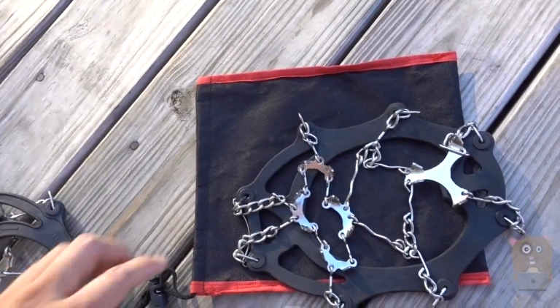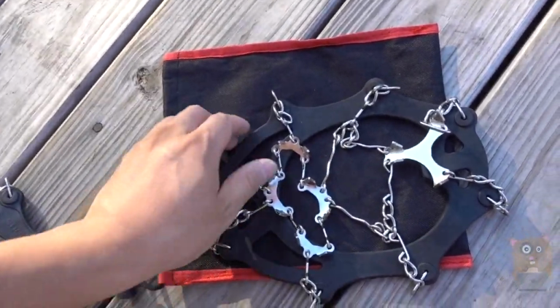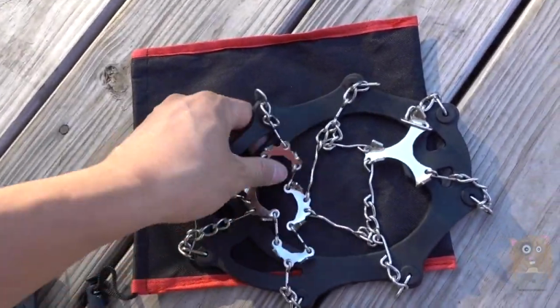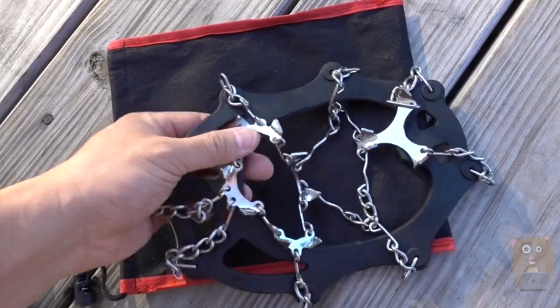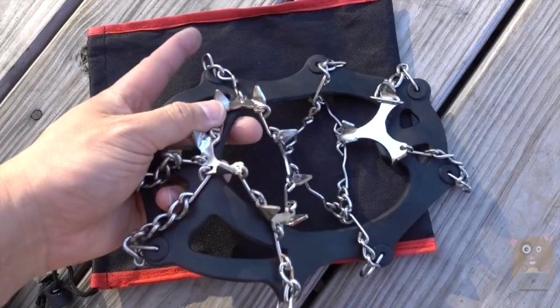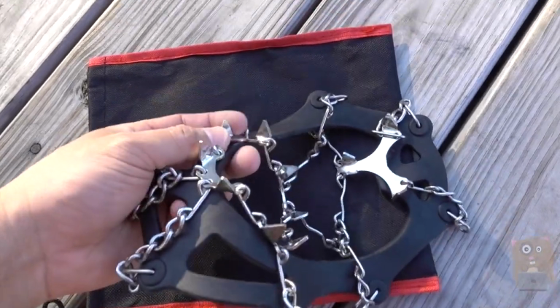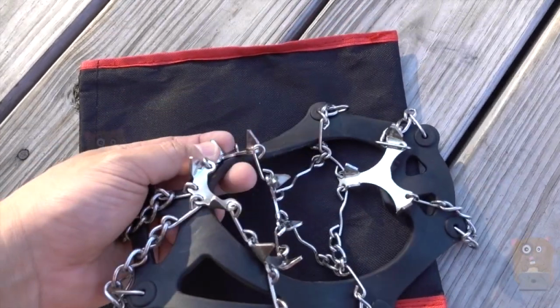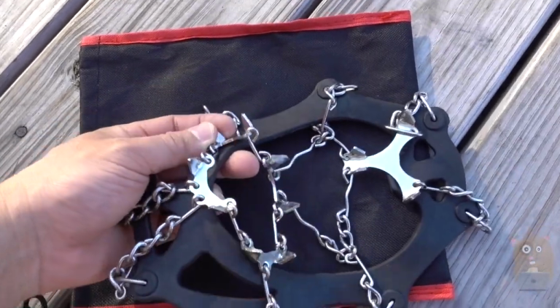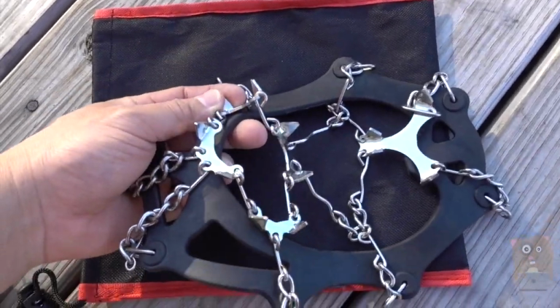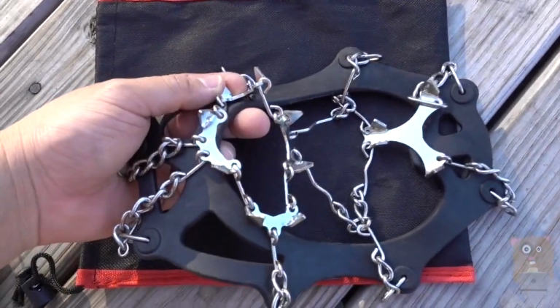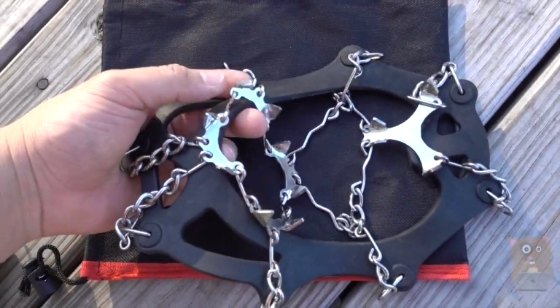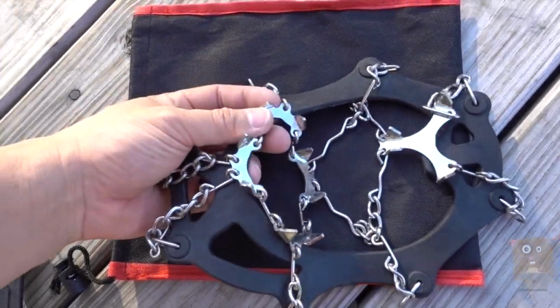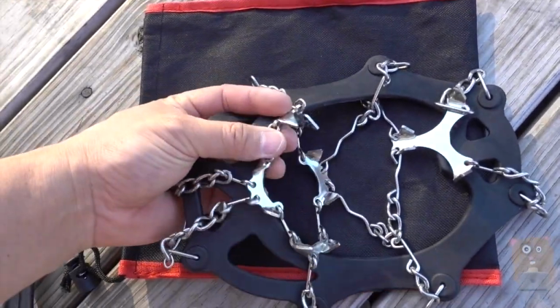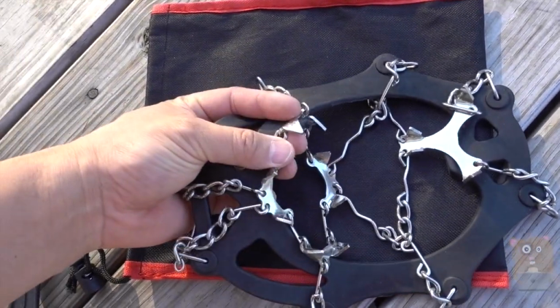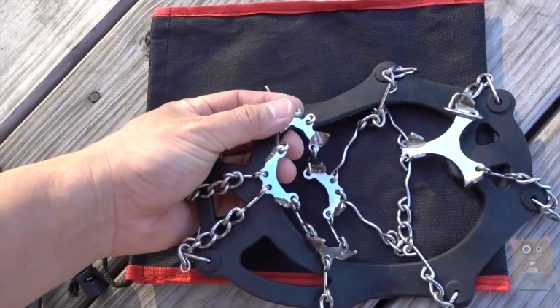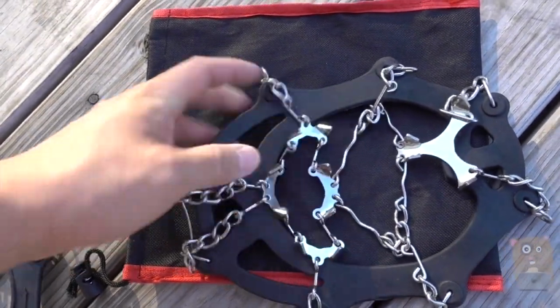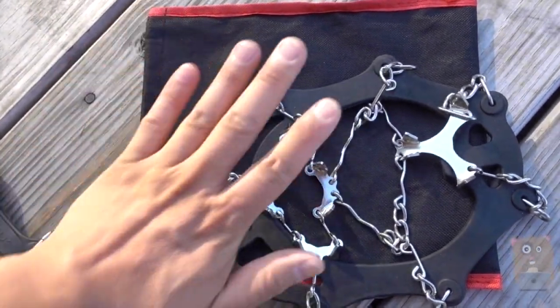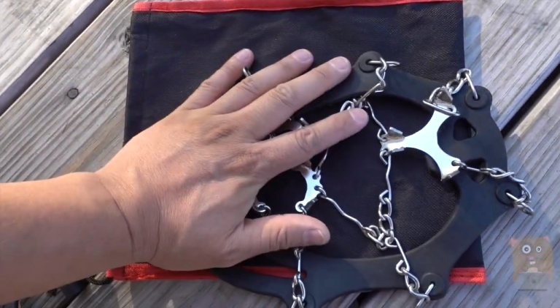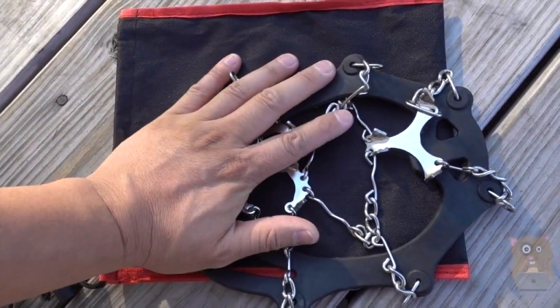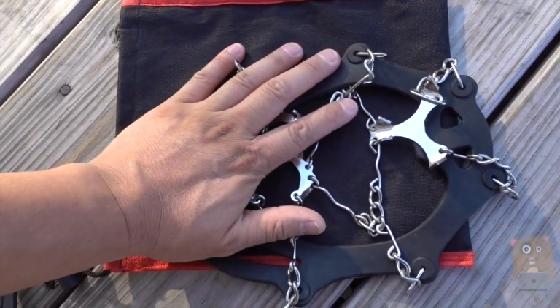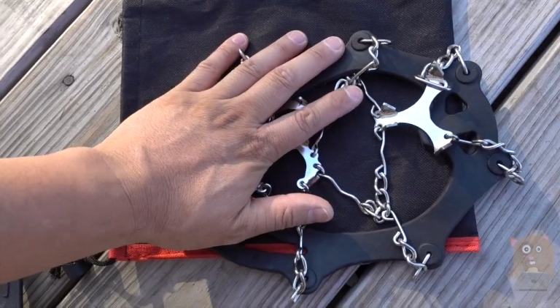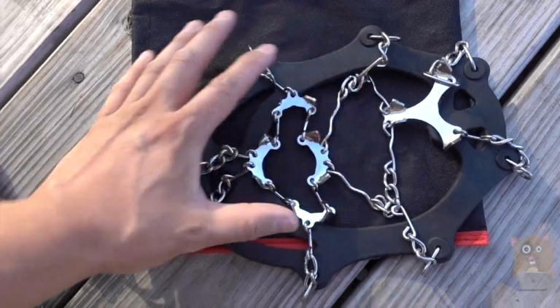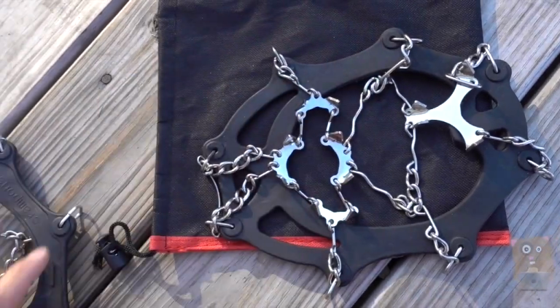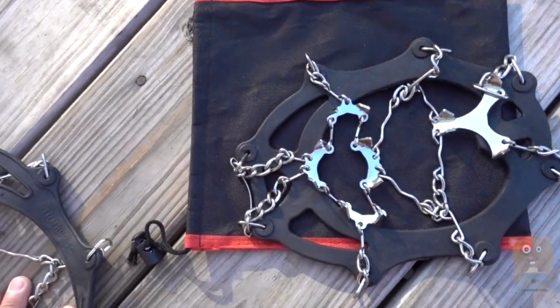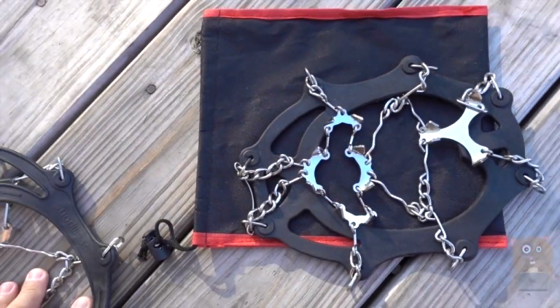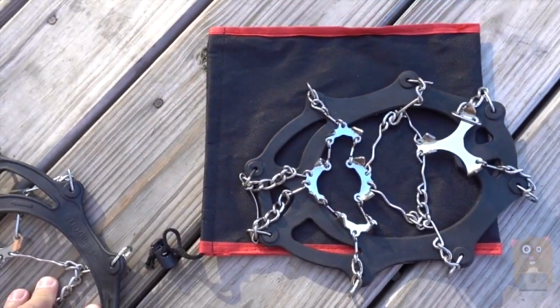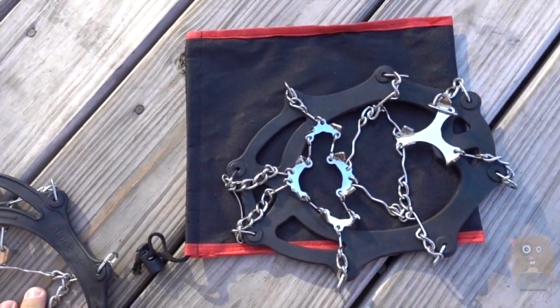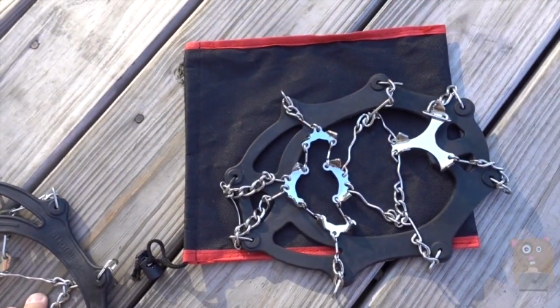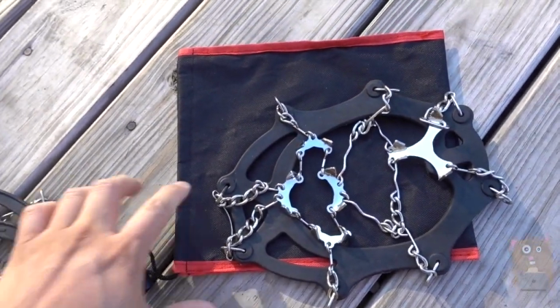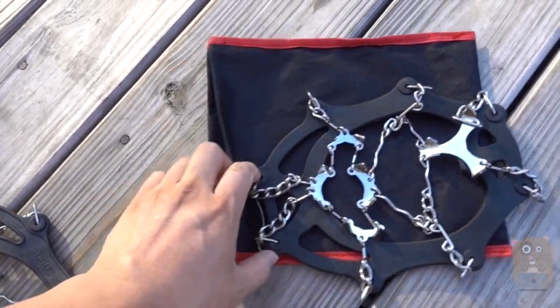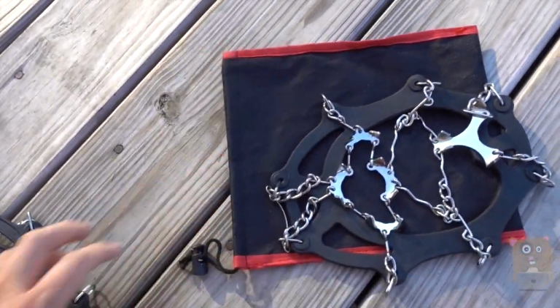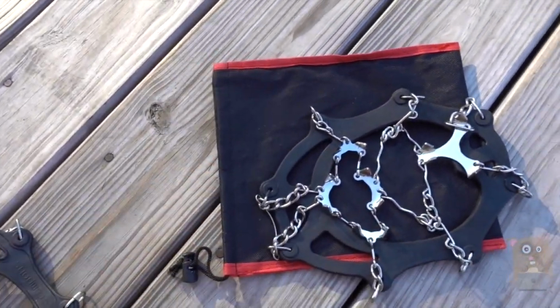On the bottom of it, there's these little stainless steel spikes that just dig in. These are very handy when it comes to shoveling, because I'm not slipping around, especially when there's ice outside.